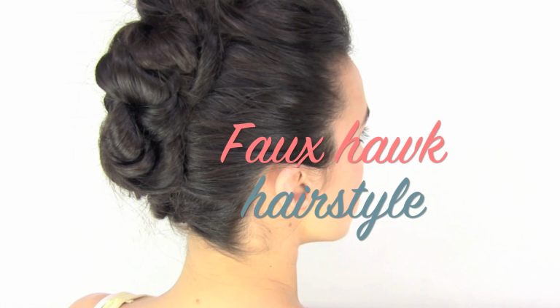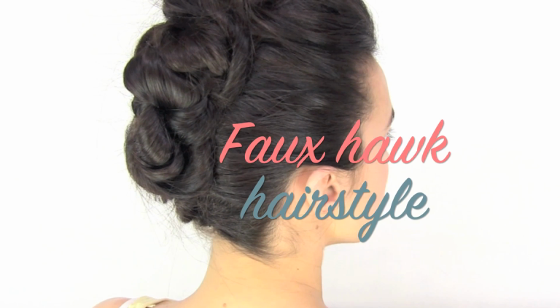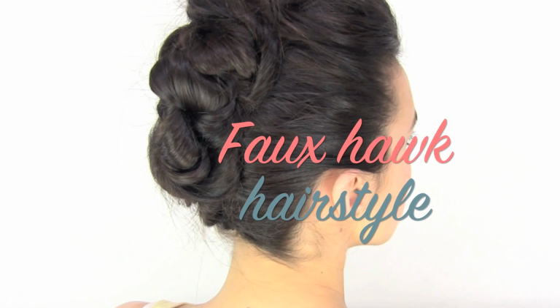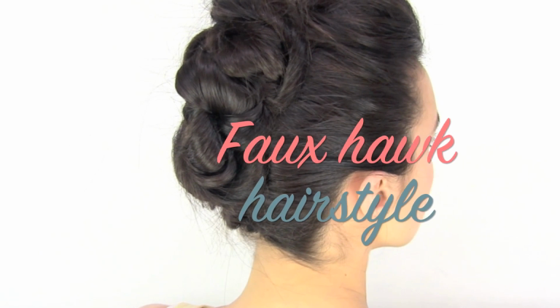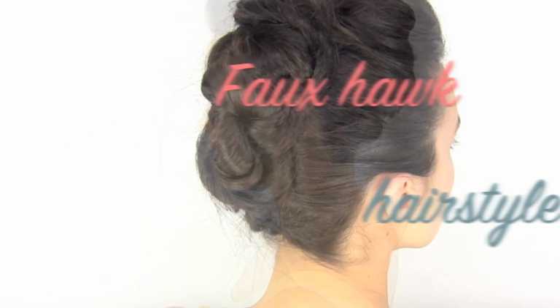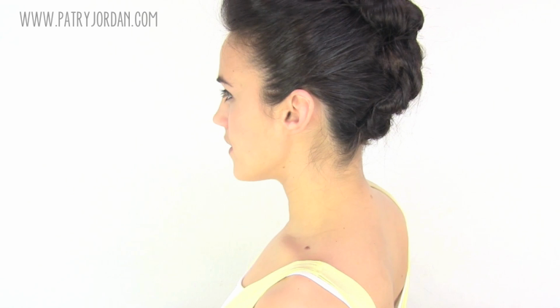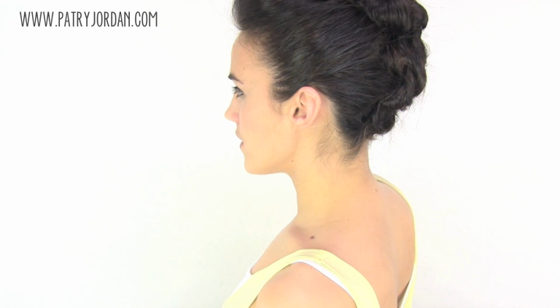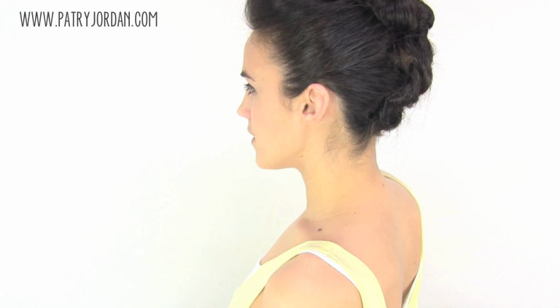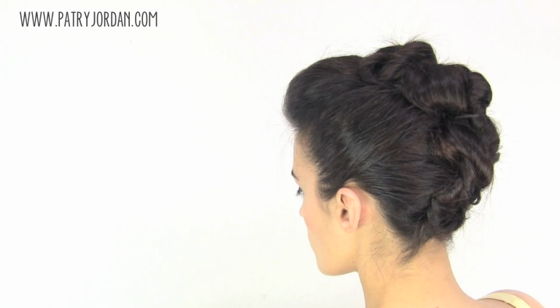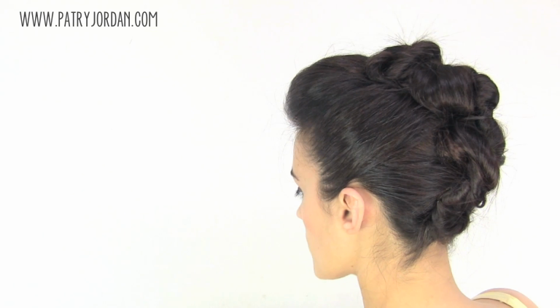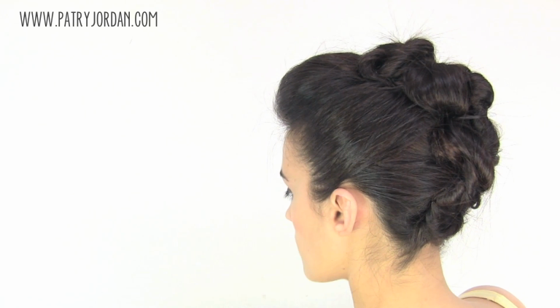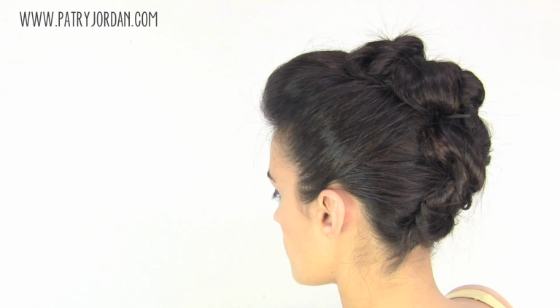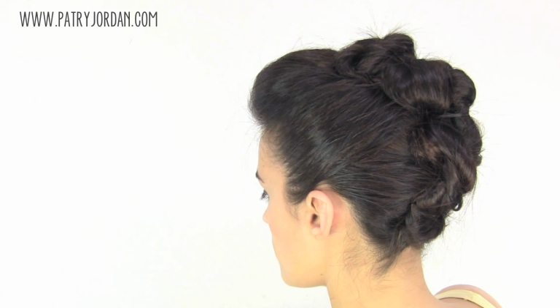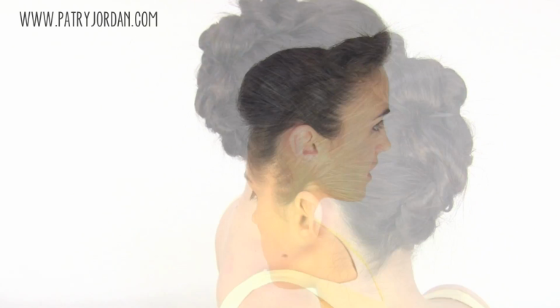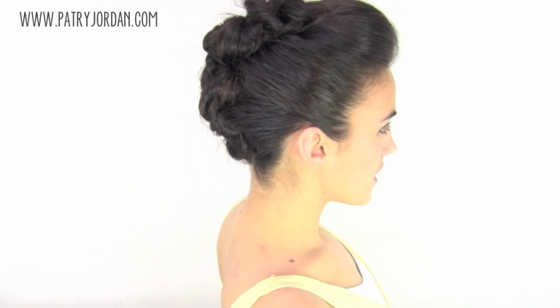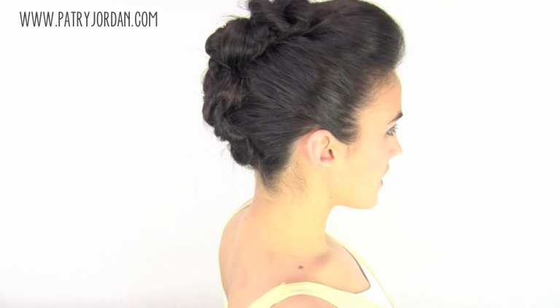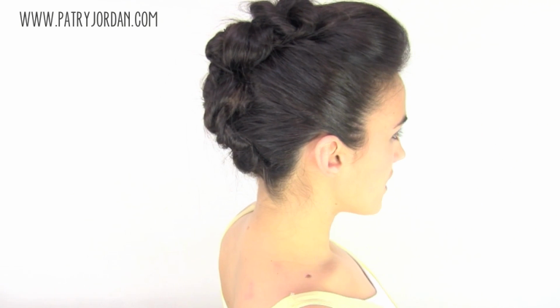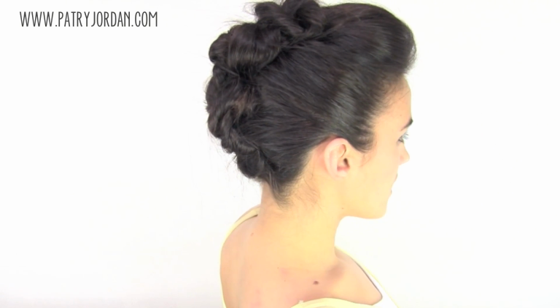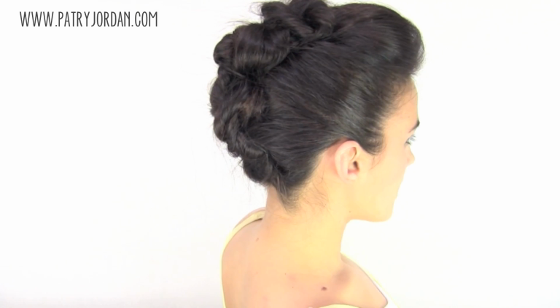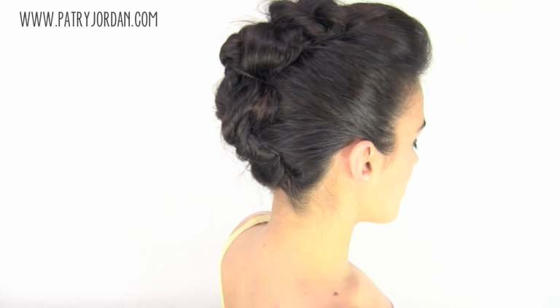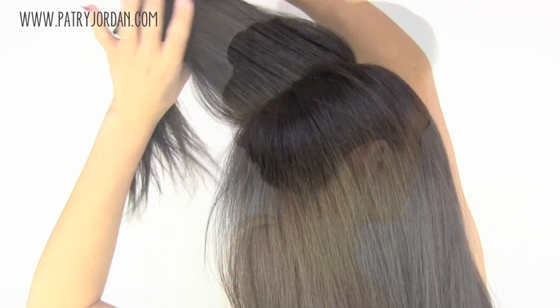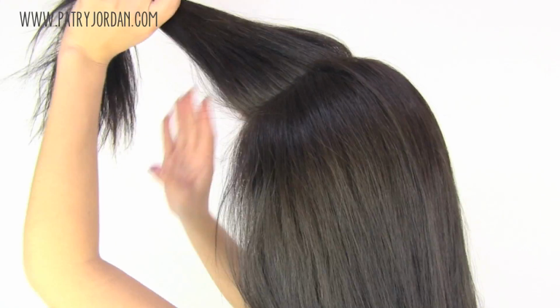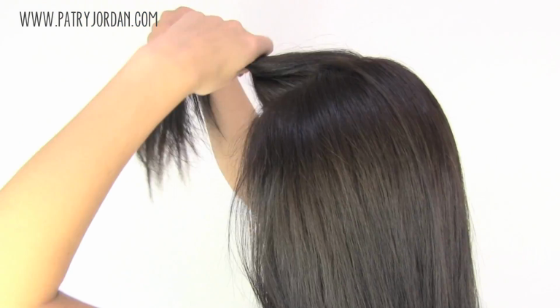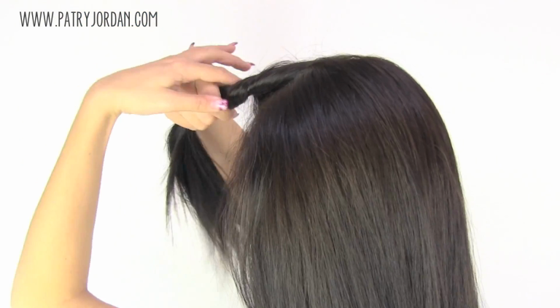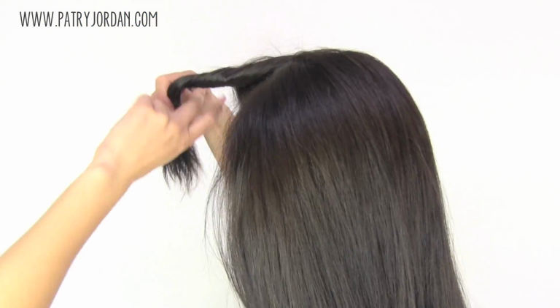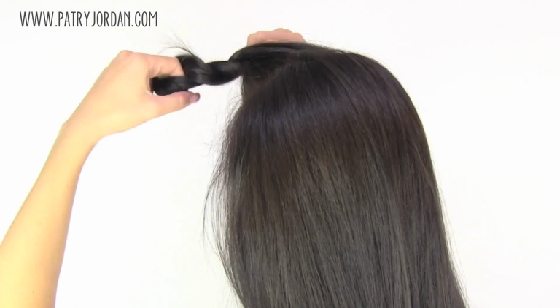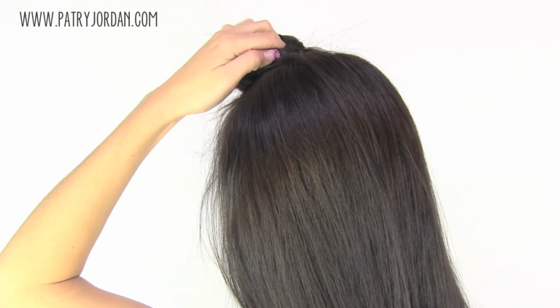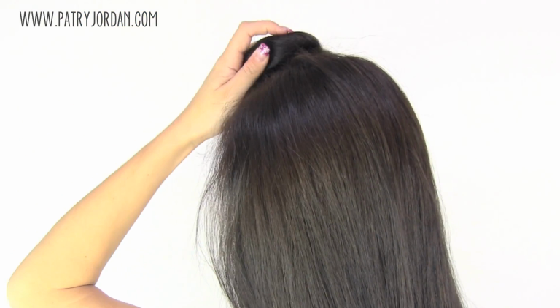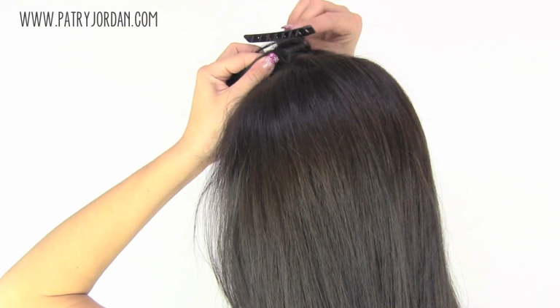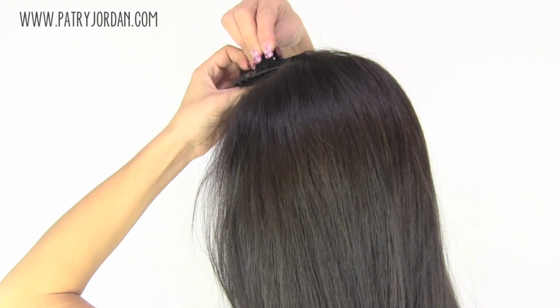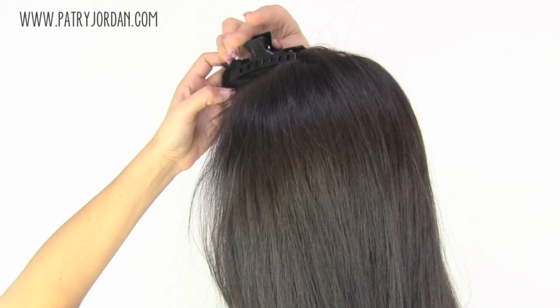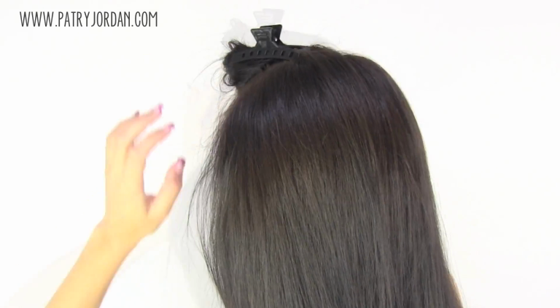Welcome to today's tutorial on the fauxhawk hairstyle. I'm going to show you a bold hairstyle which incorporates a poof and a fauxhawk. First, you want to section the front part of your hair and pin it away so that it won't bother you.